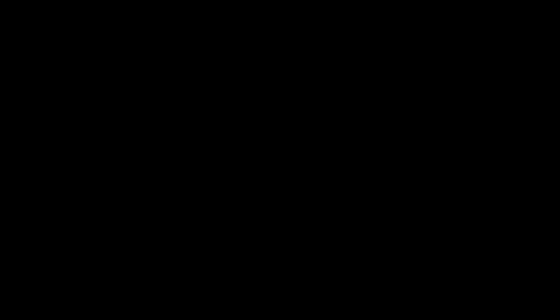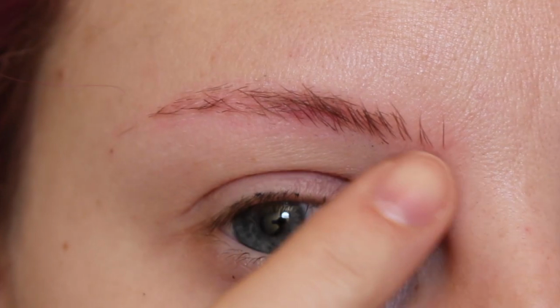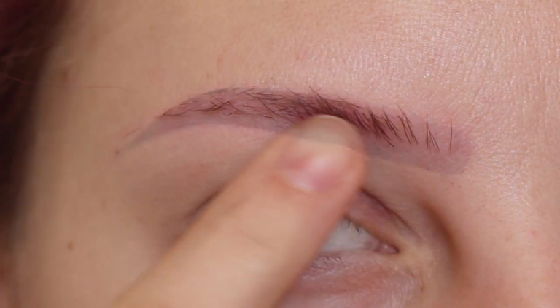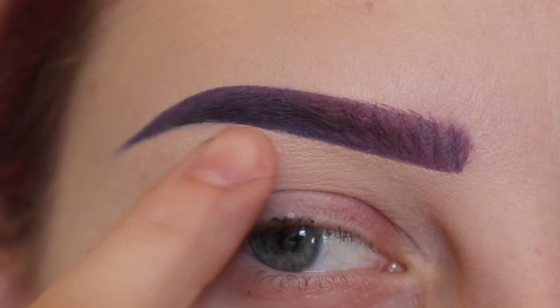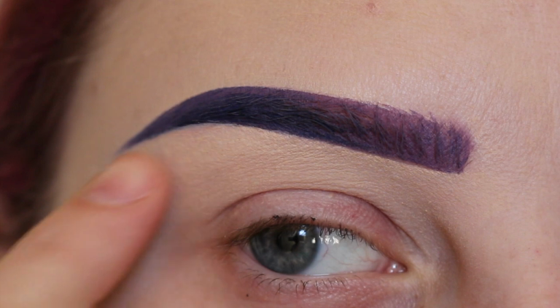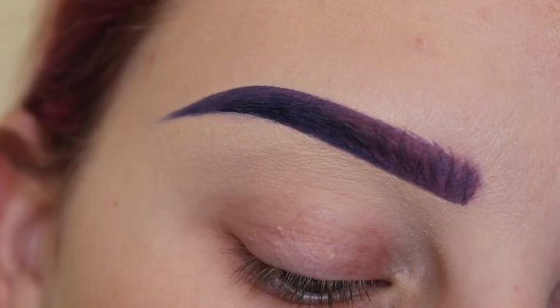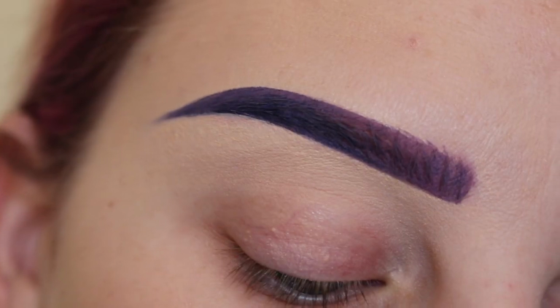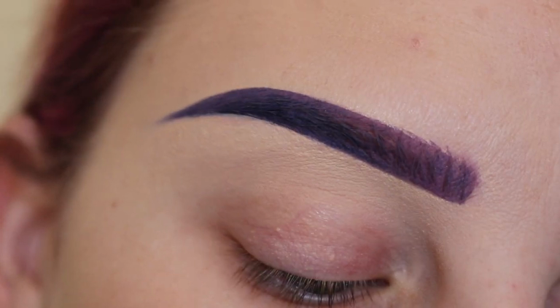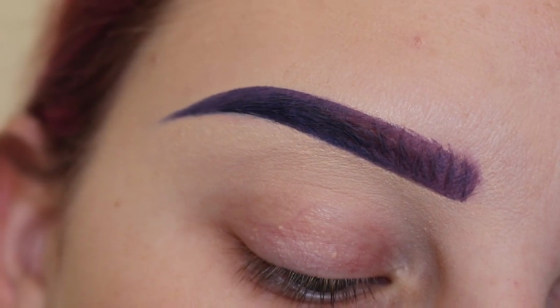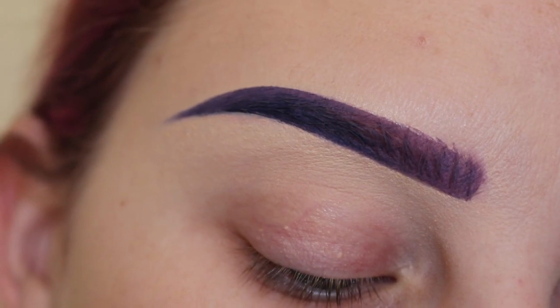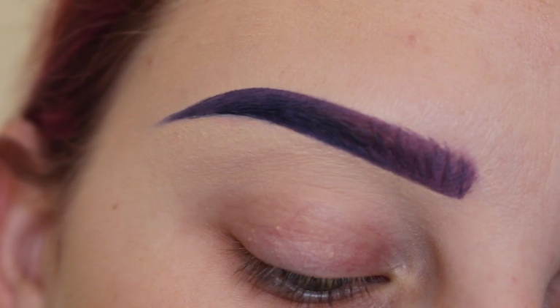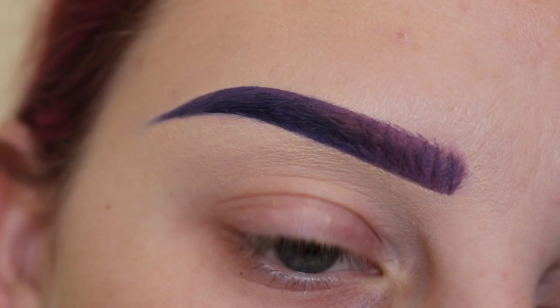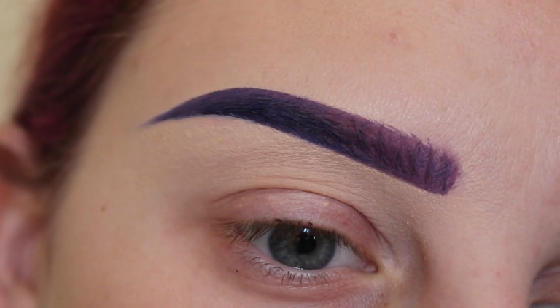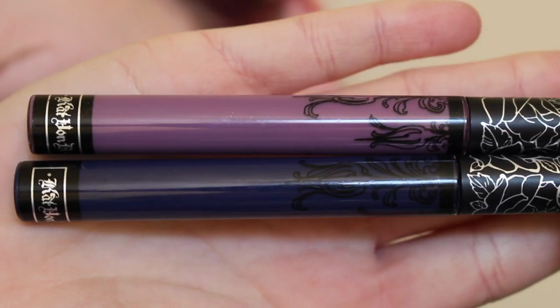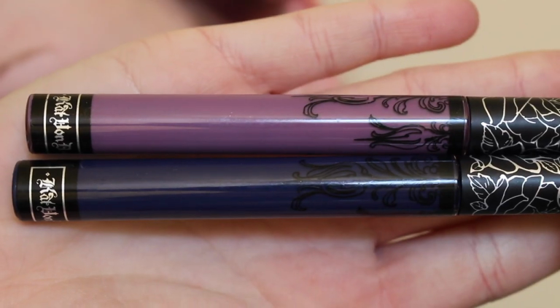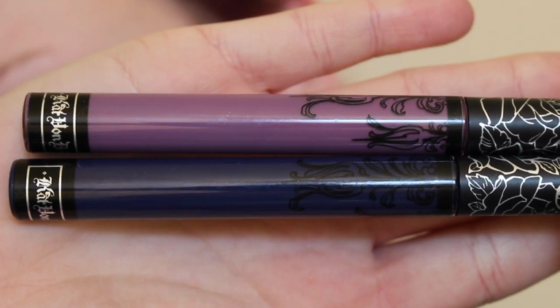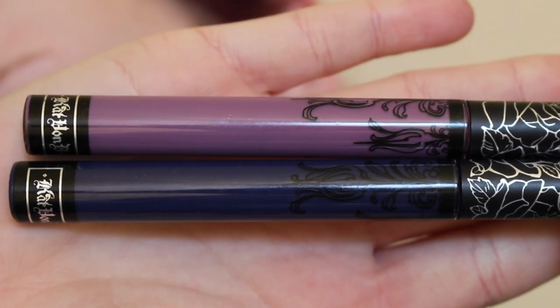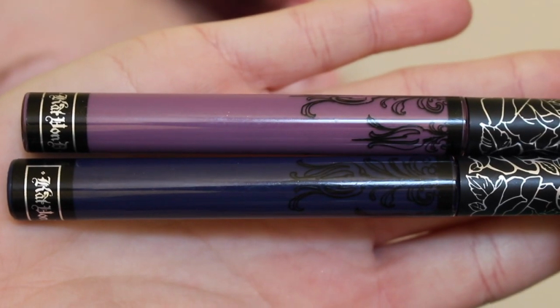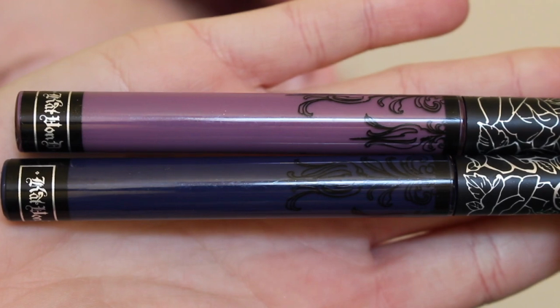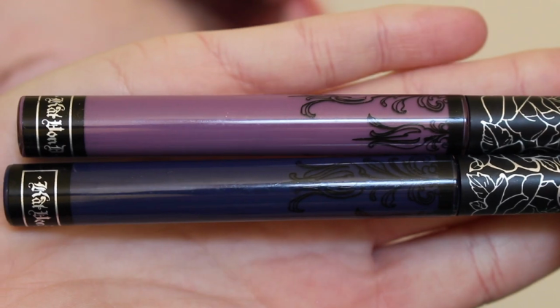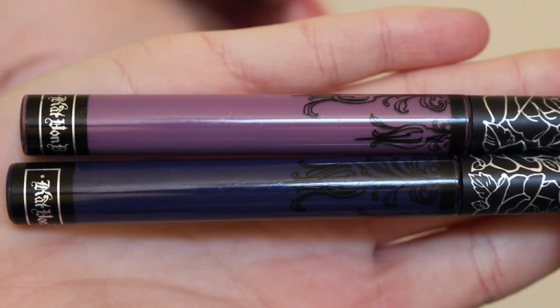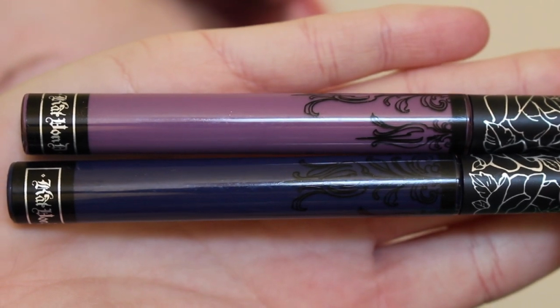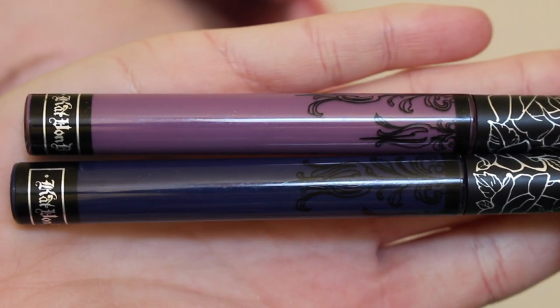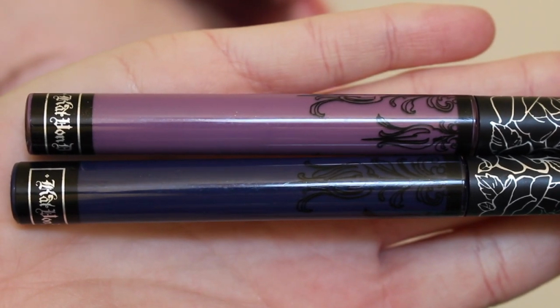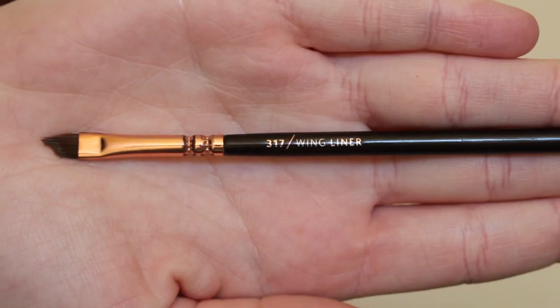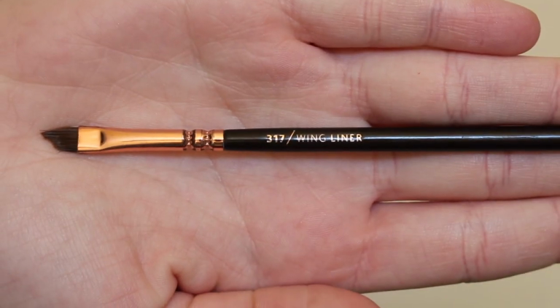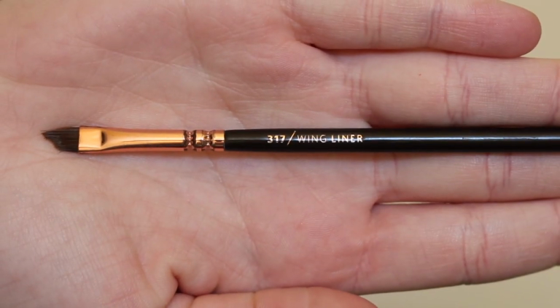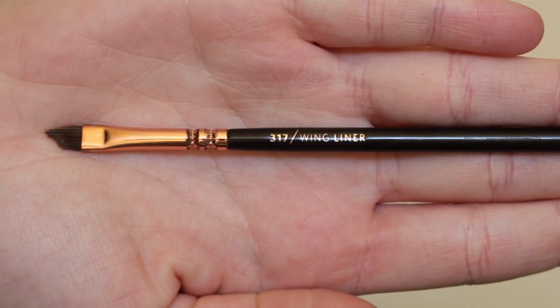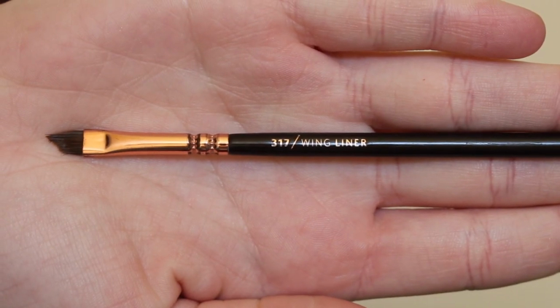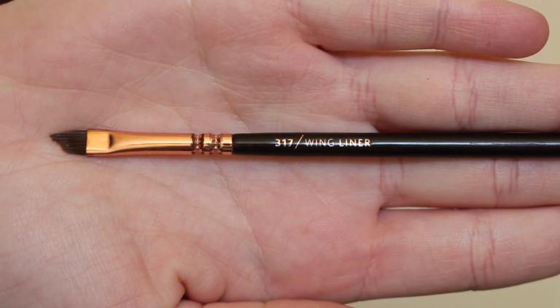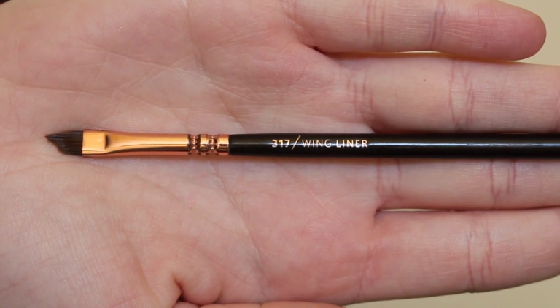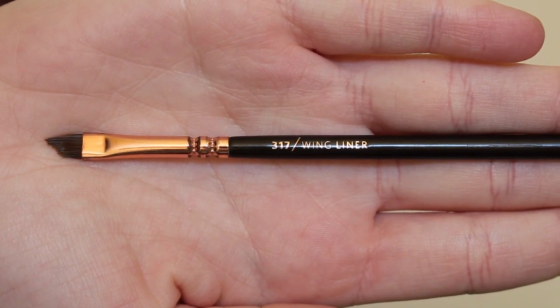I'm going to show you the purple to navy brow for my last tutorial. I'm using Kat Von D Ayesha and Echo Everlasting Lipsticks with the Weva 317 wing liner brush.